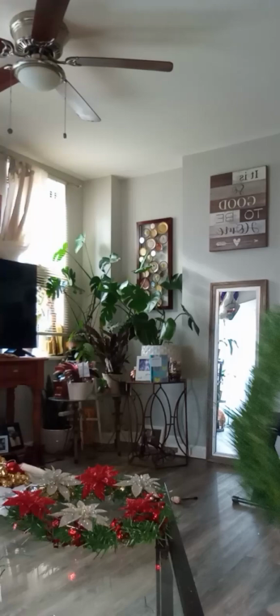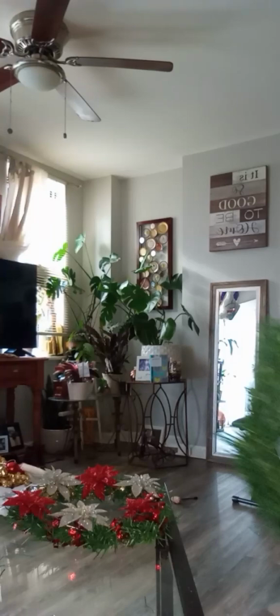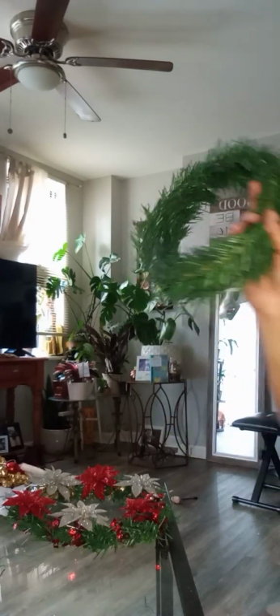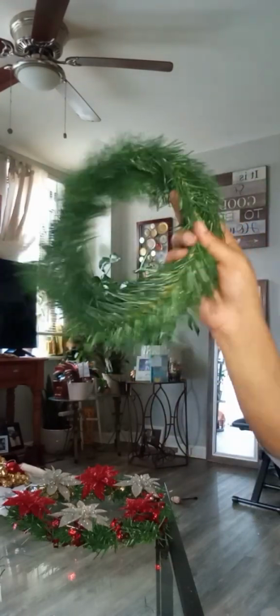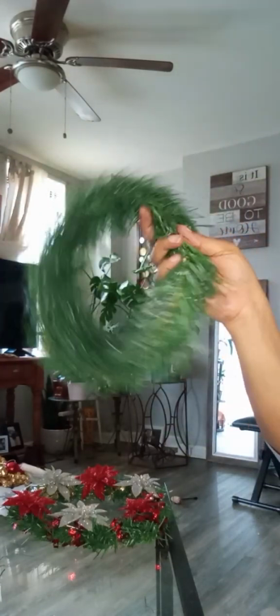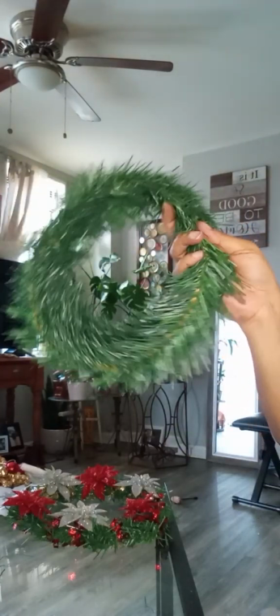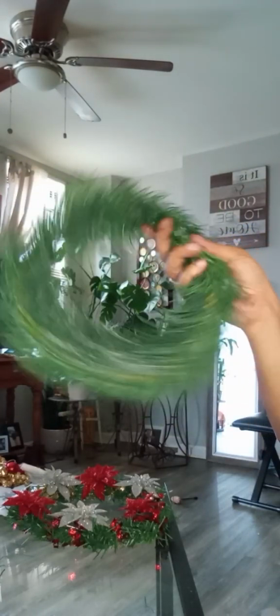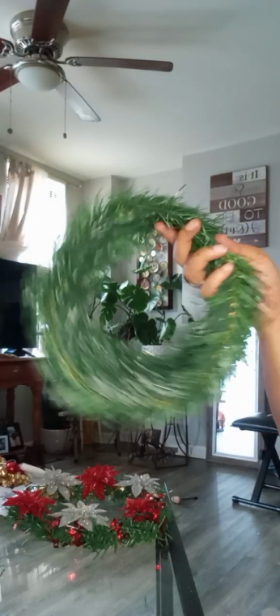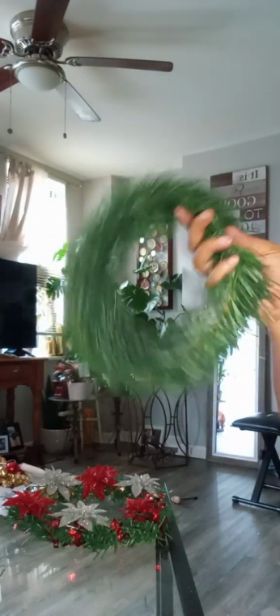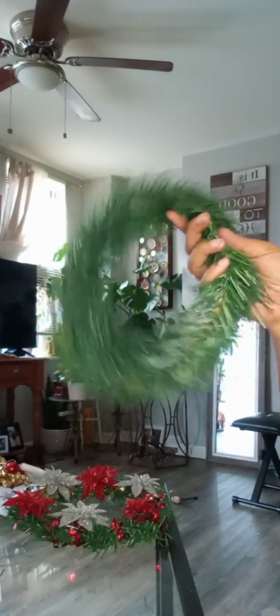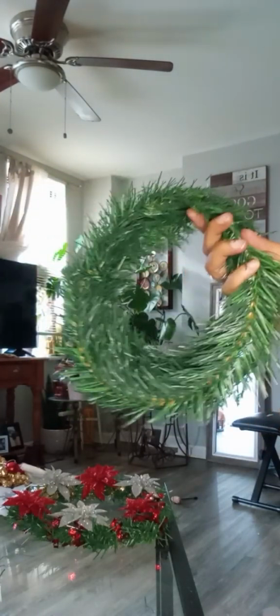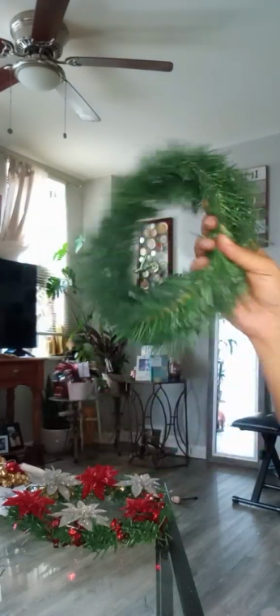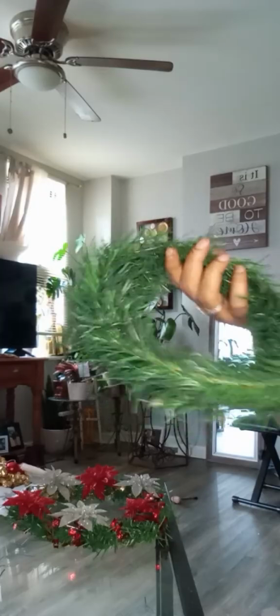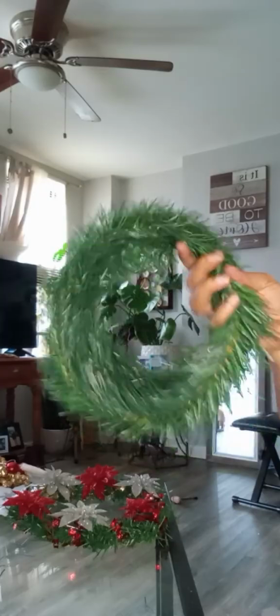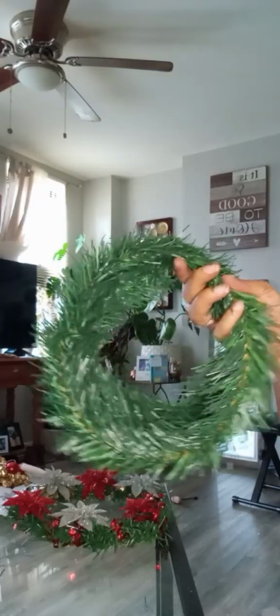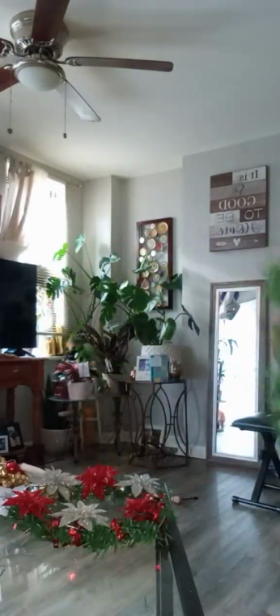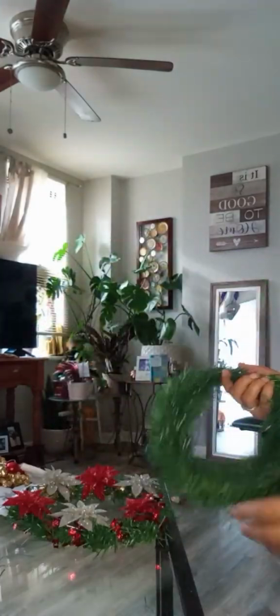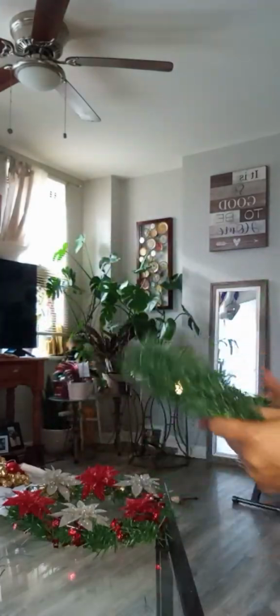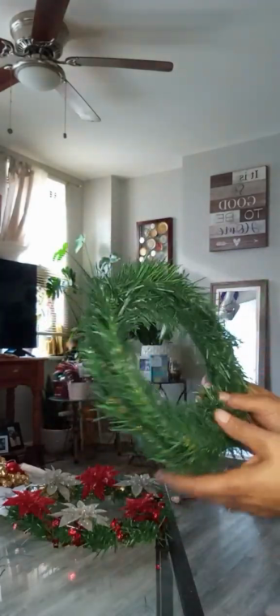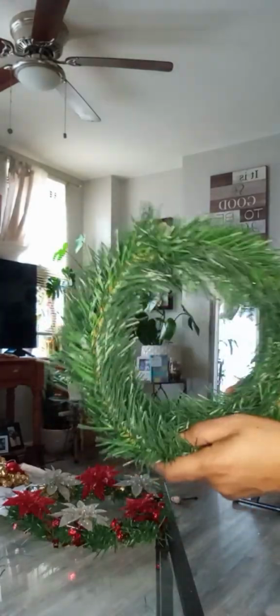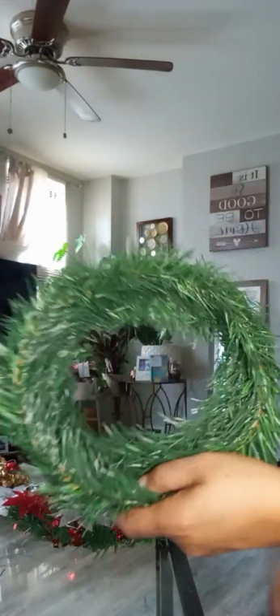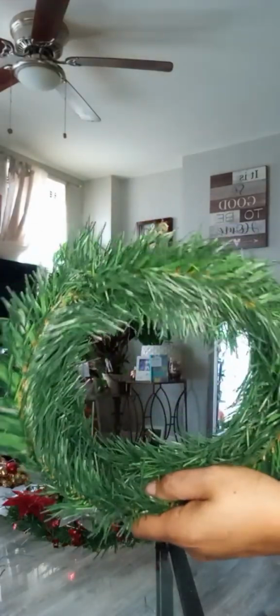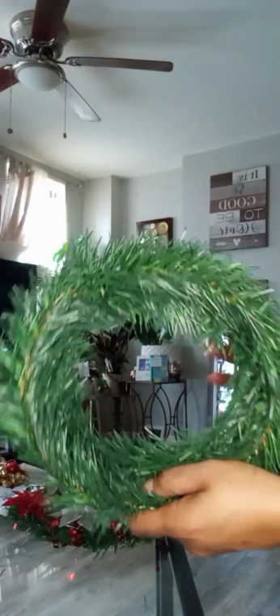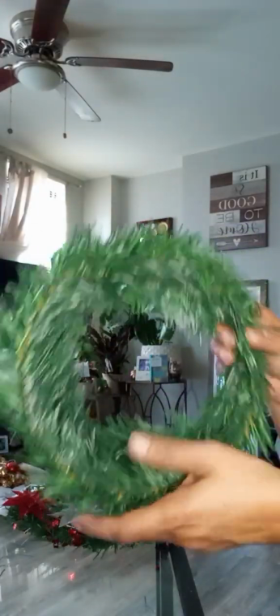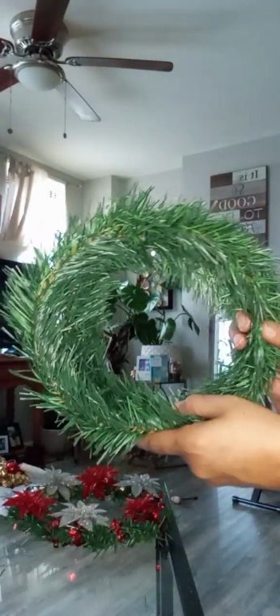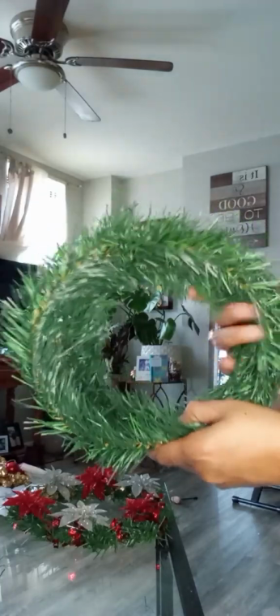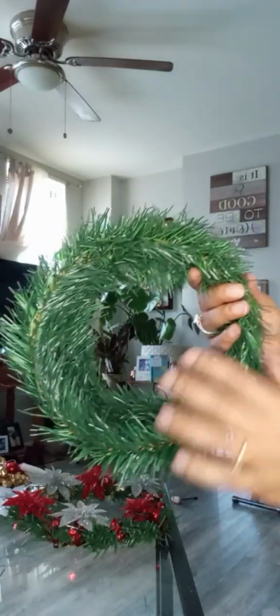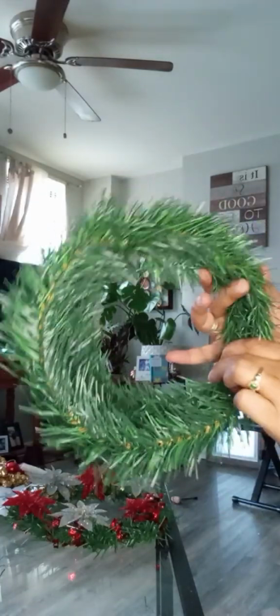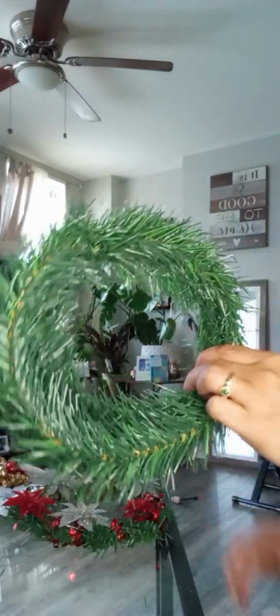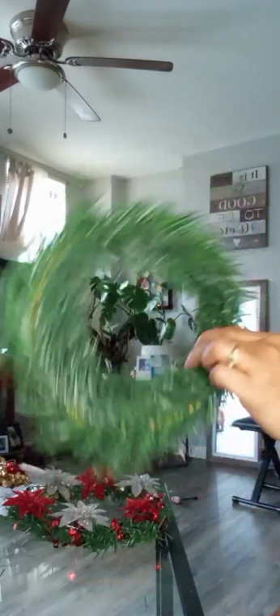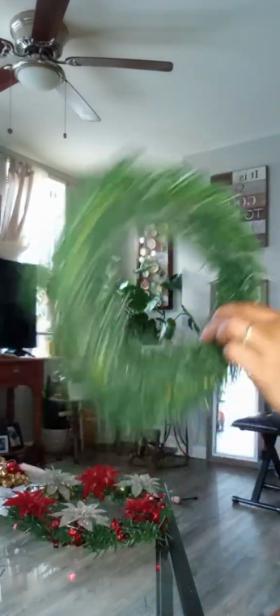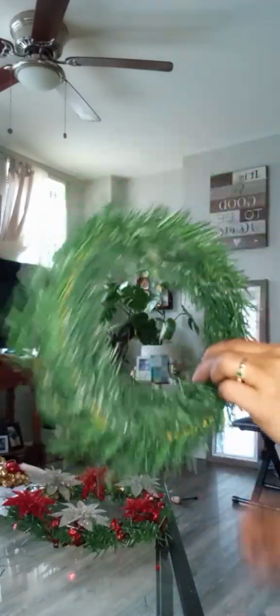Hey y'all, another Dollar Tree haul. I got more tiny stuff to make decorations. This is a reef, a tiny reef, and I will hang it in my window as a decoration.